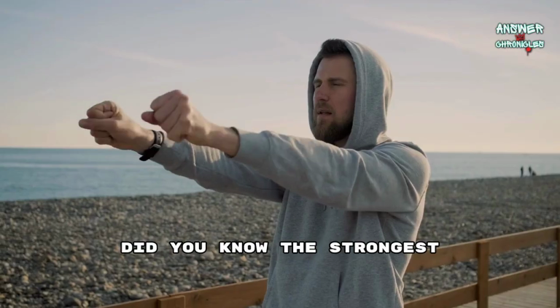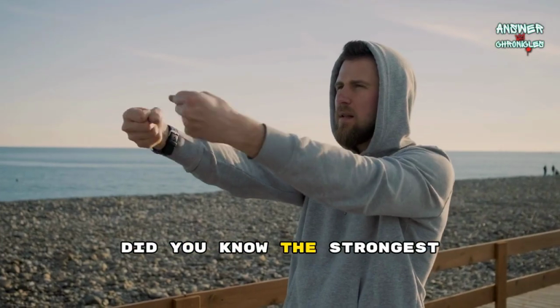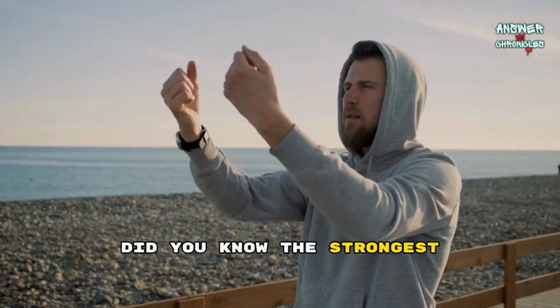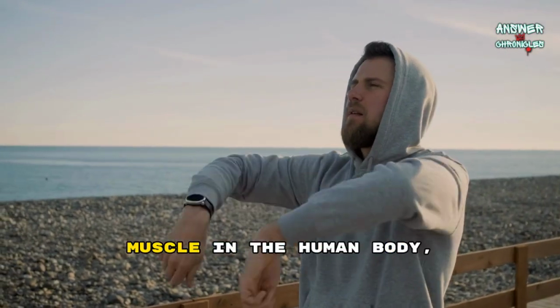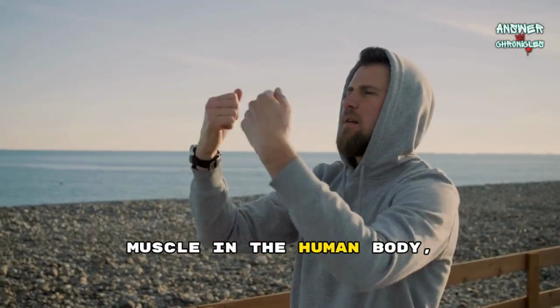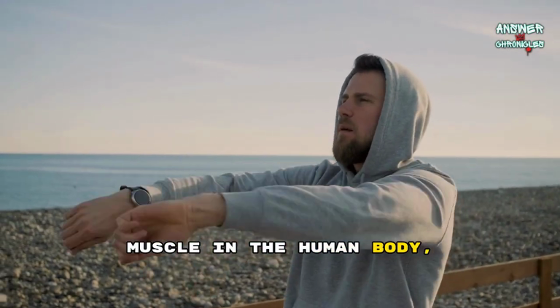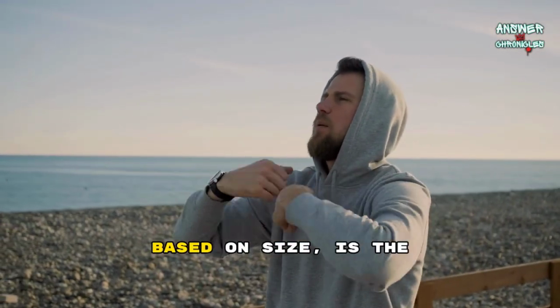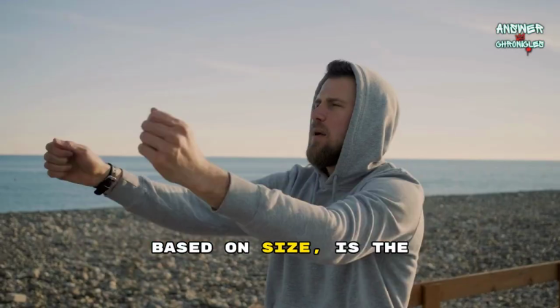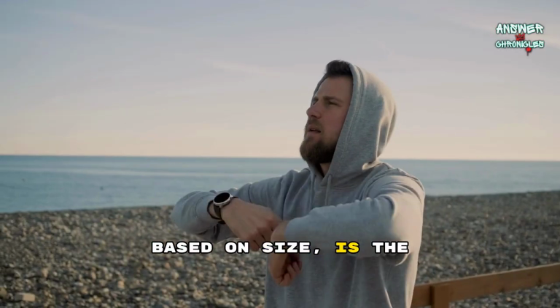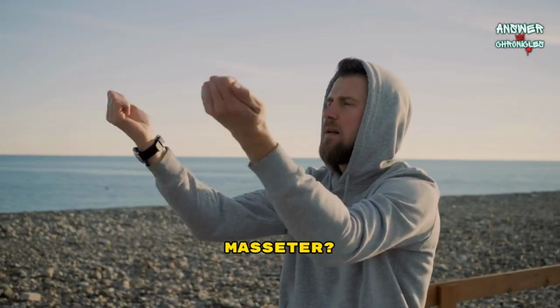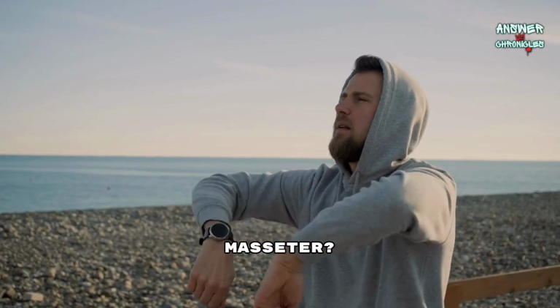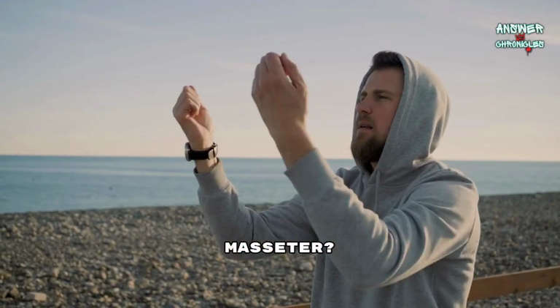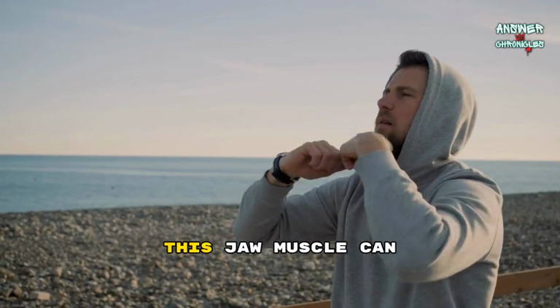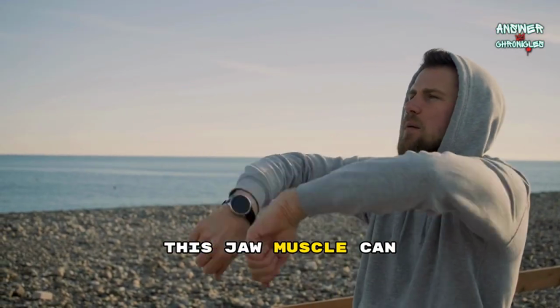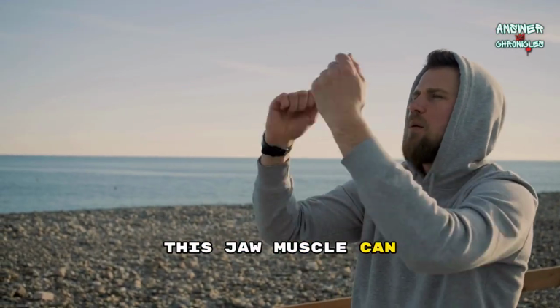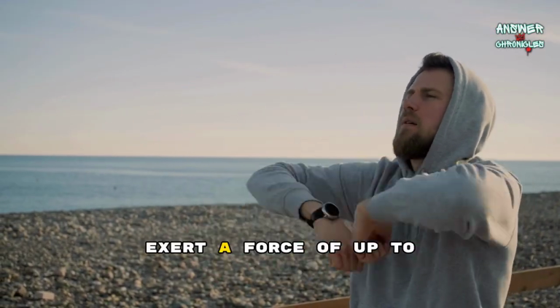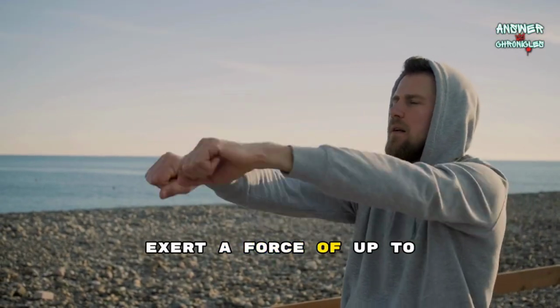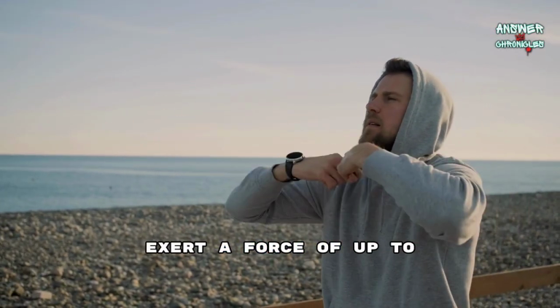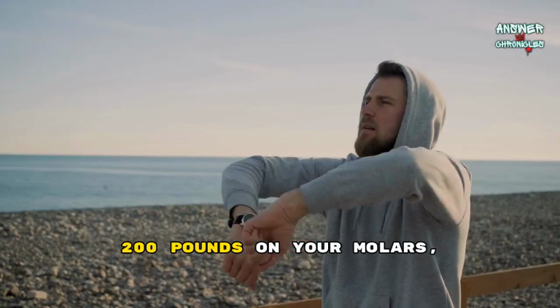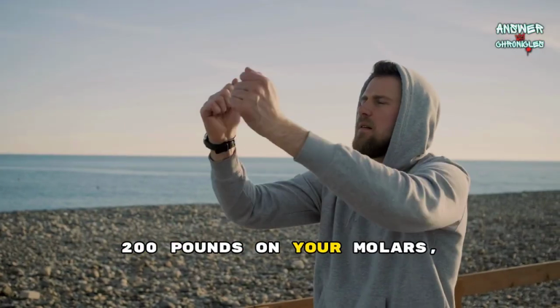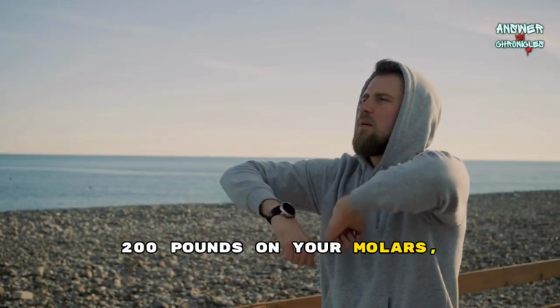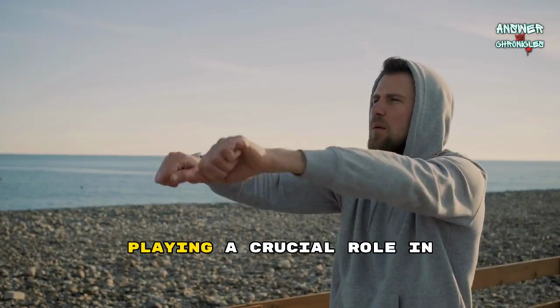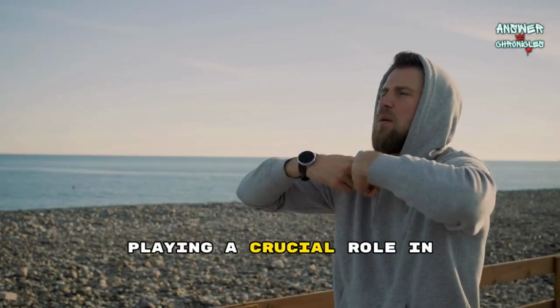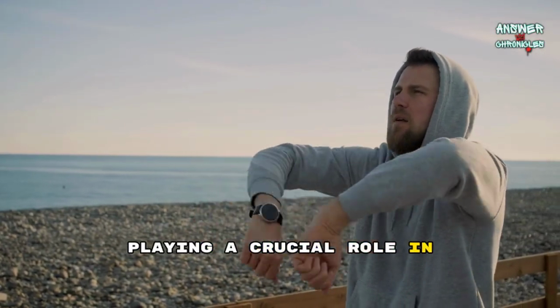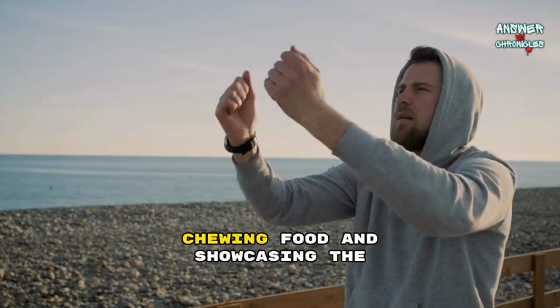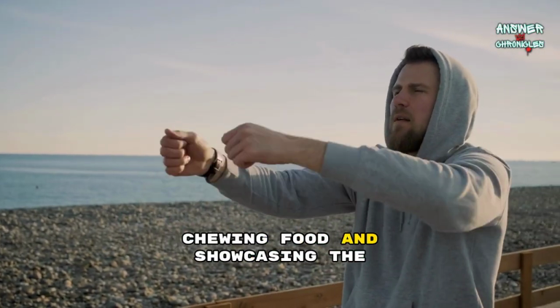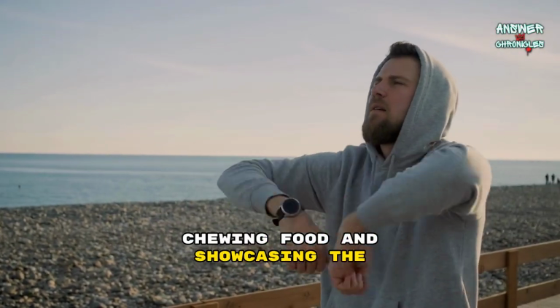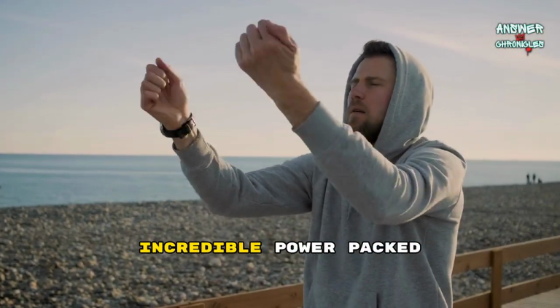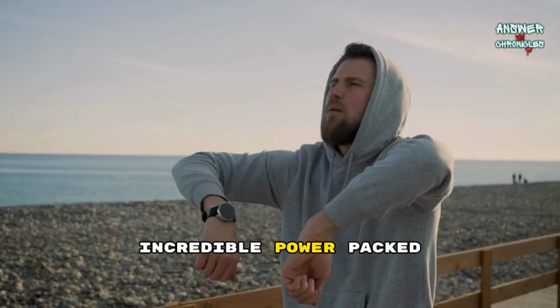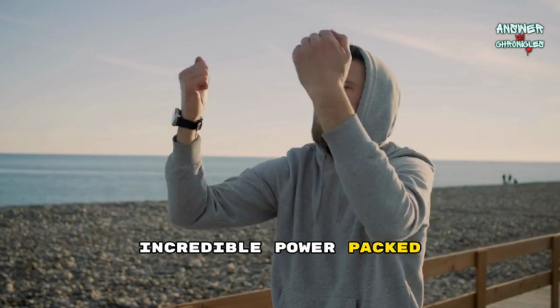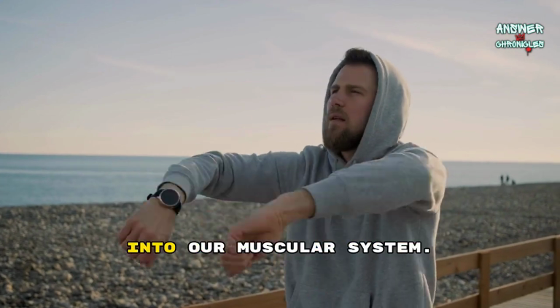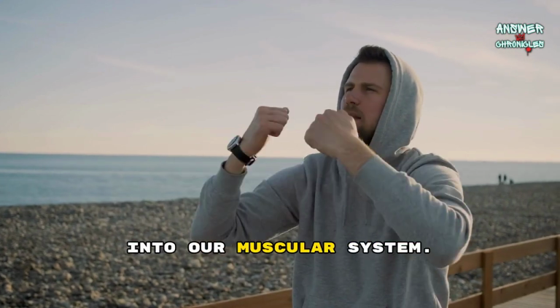Did you know the strongest muscle in the human body, based on size, is the masseter? This jaw muscle can exert a force of up to 200 pounds on your molars, playing a crucial role in chewing food and showcasing the incredible power packed into our muscular system.